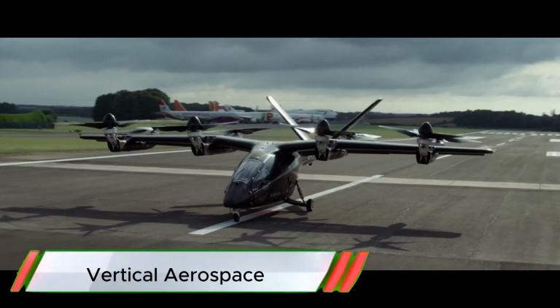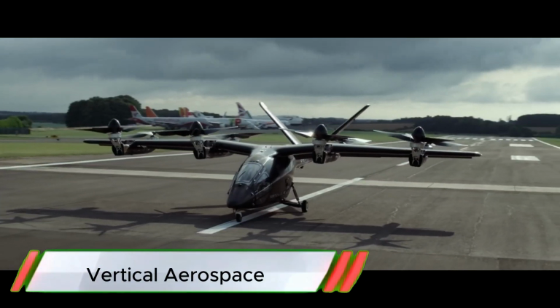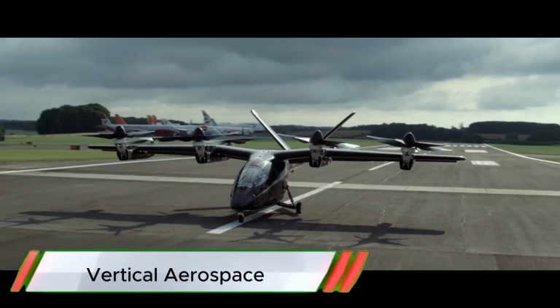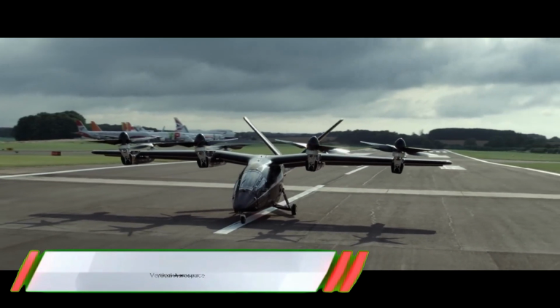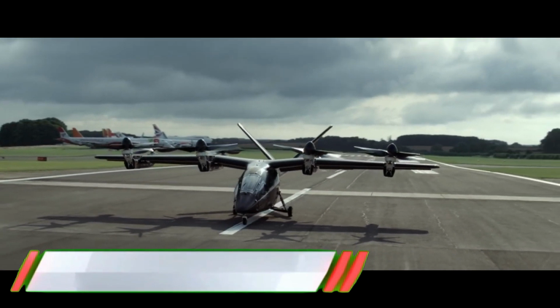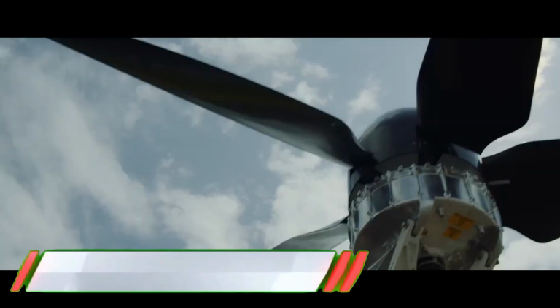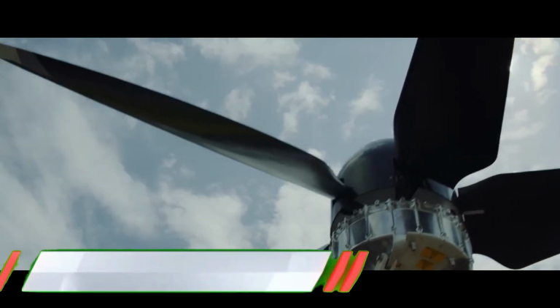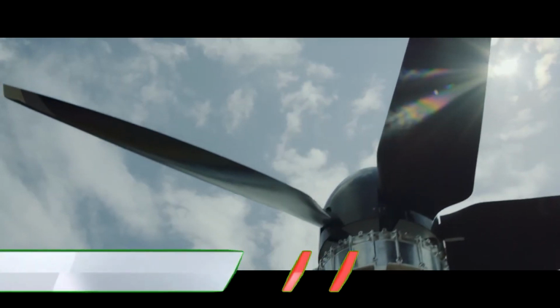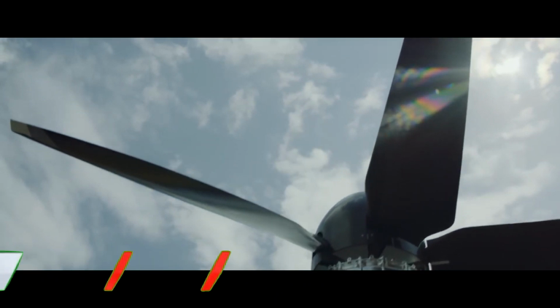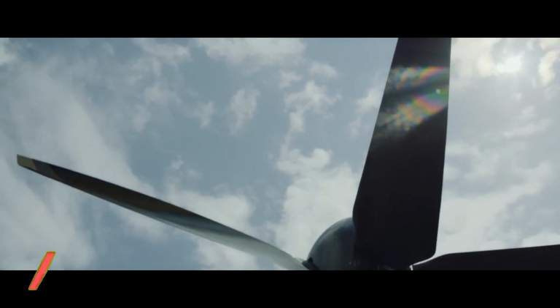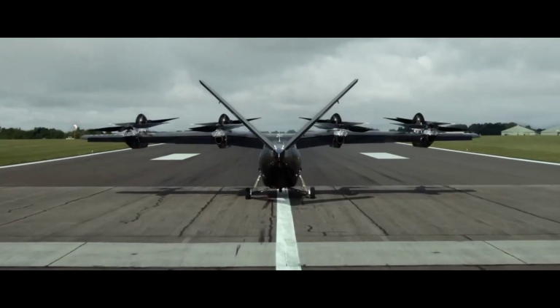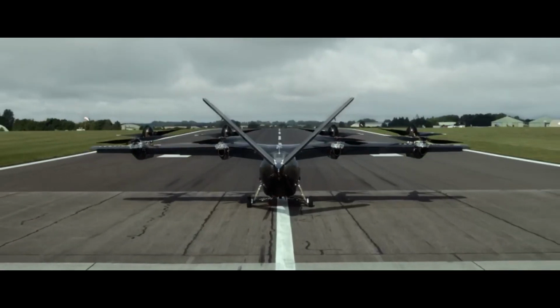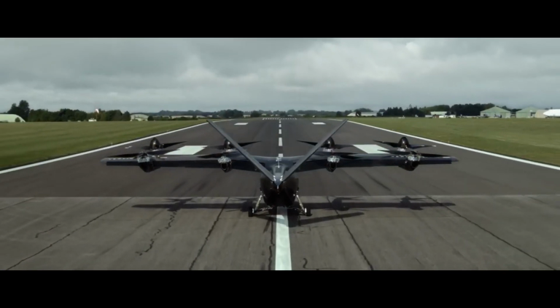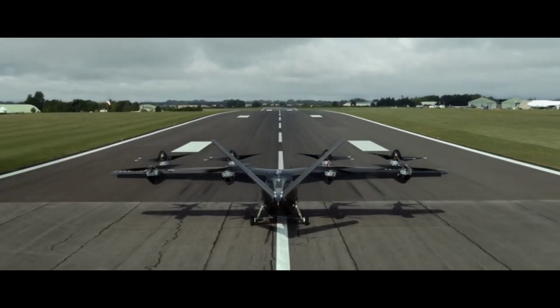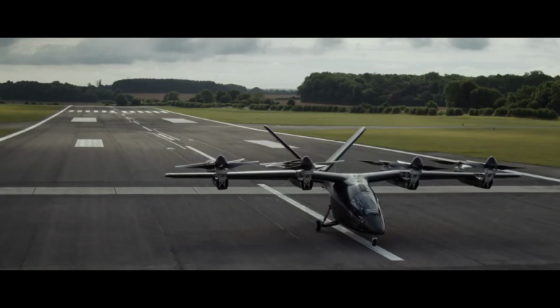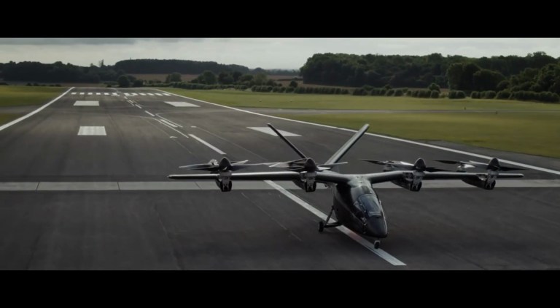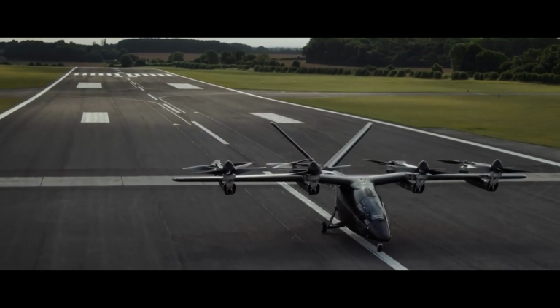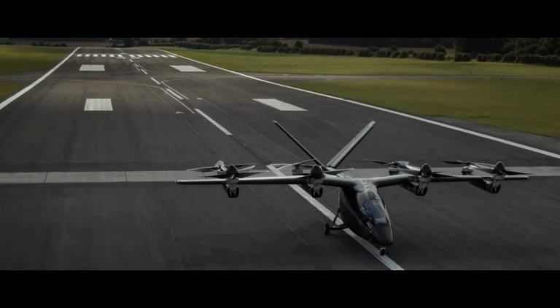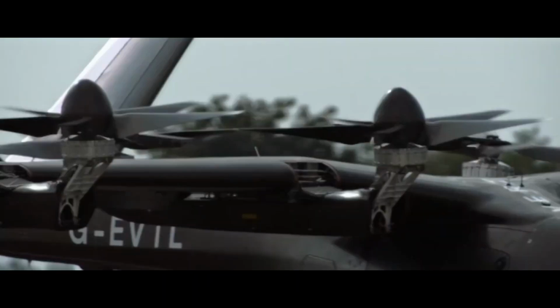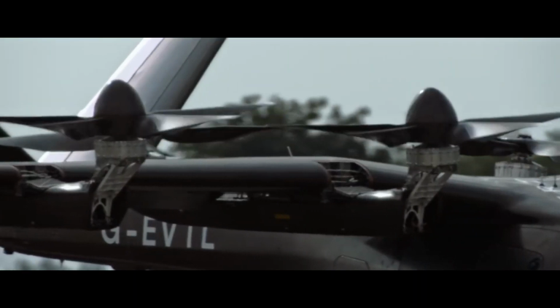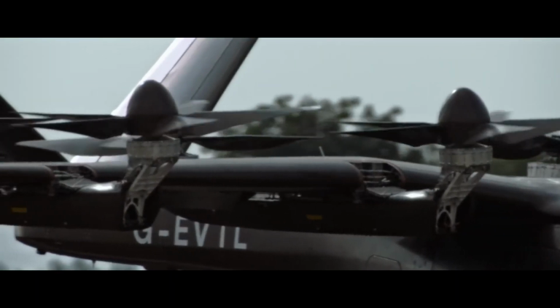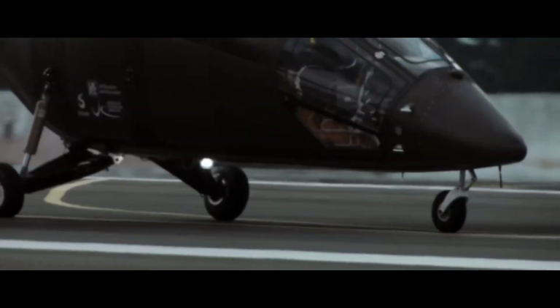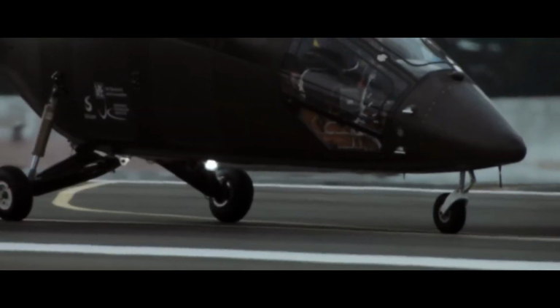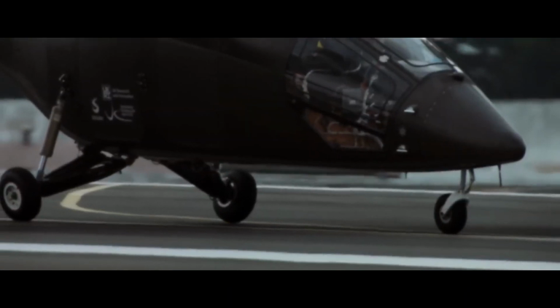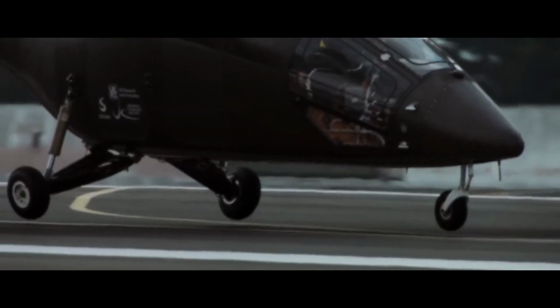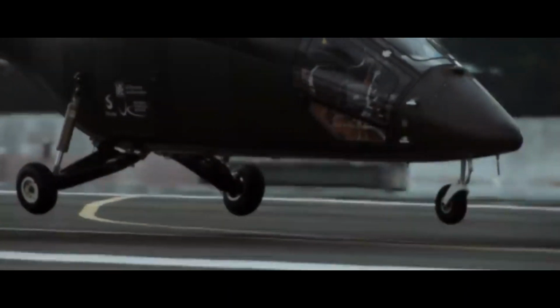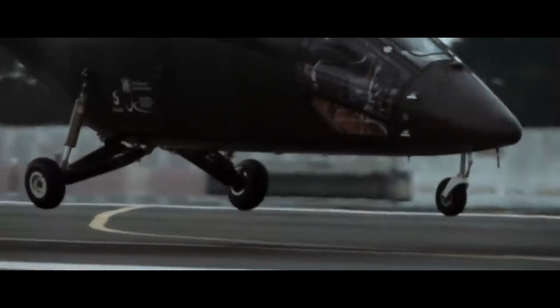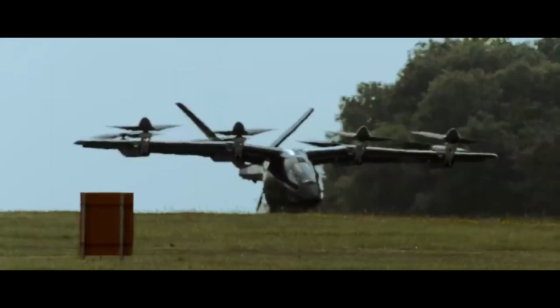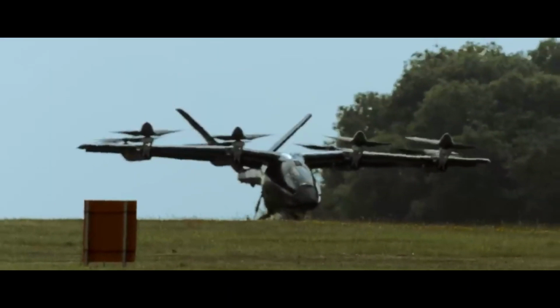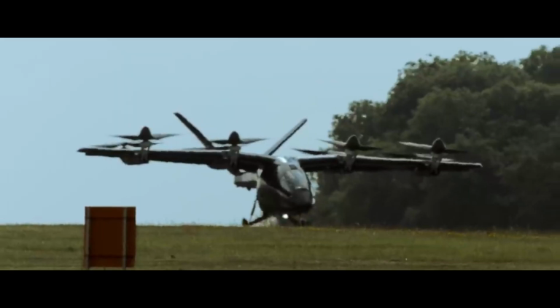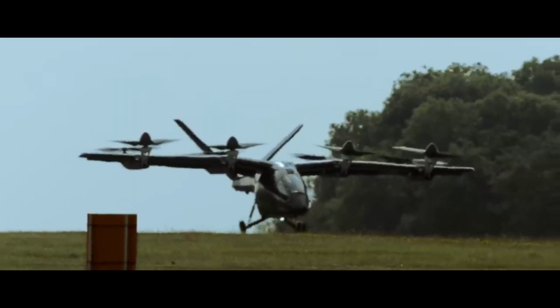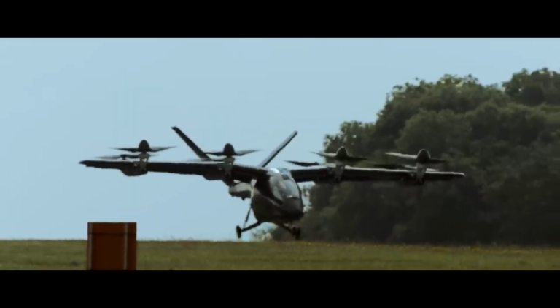Vertical Aerospace's Thrustborne Flight Initiative represents a groundbreaking step in urban air mobility, showcasing innovative electric vertical takeoff and landing (eVTOL) aircraft designed to transform urban transportation.